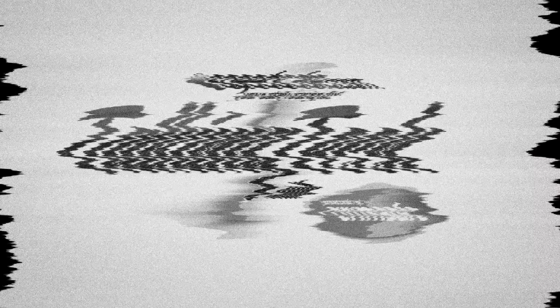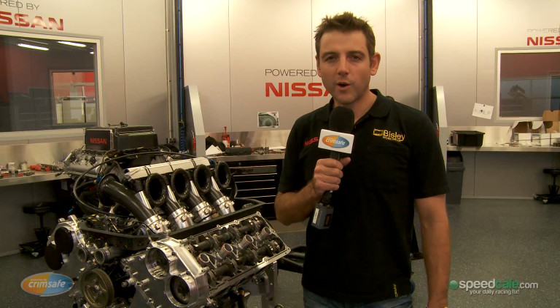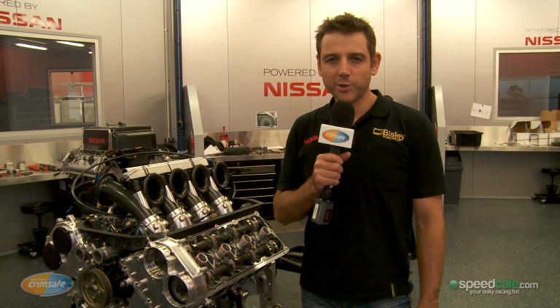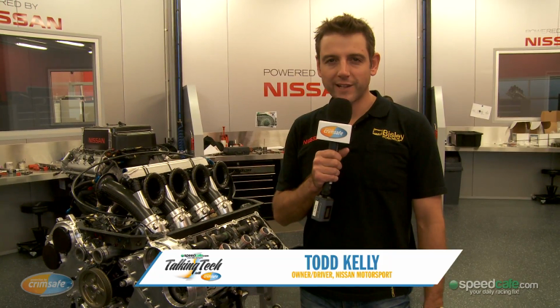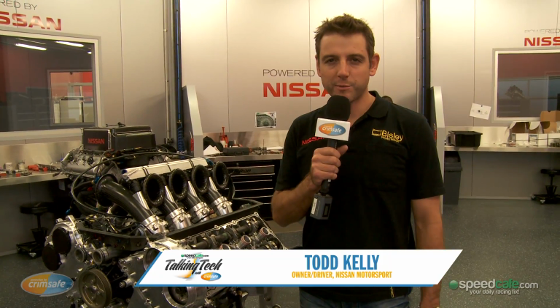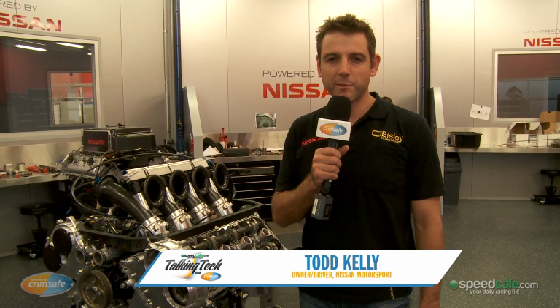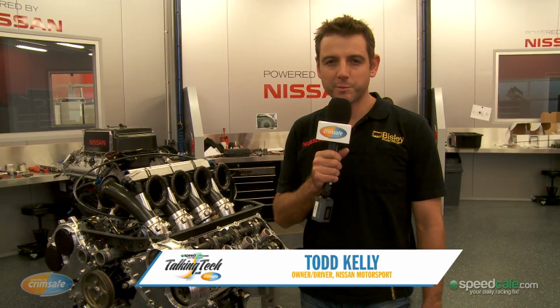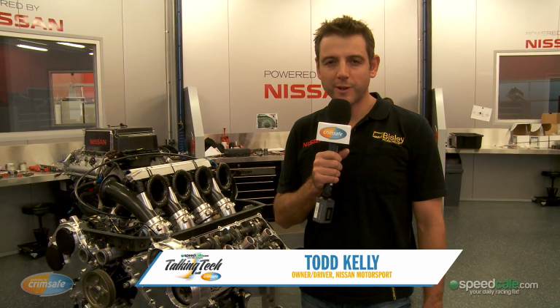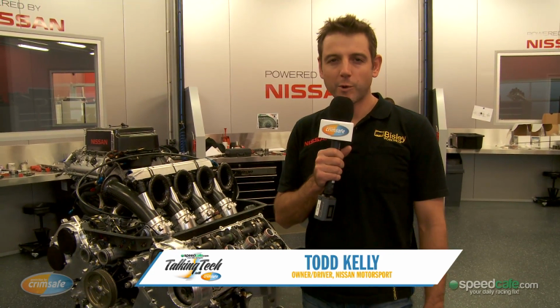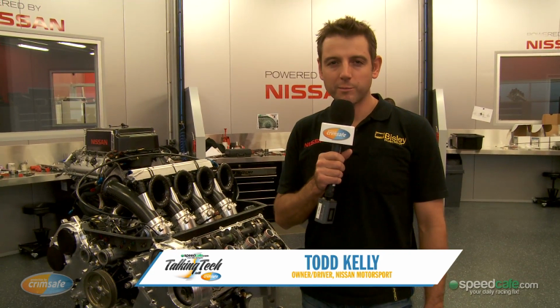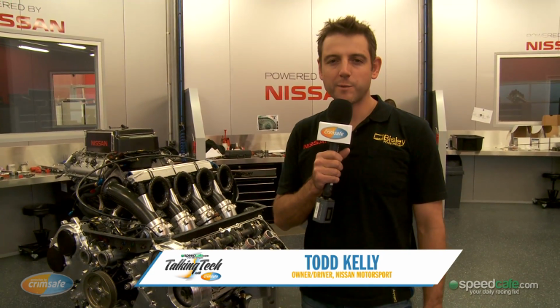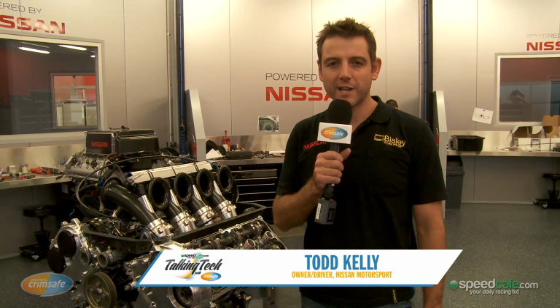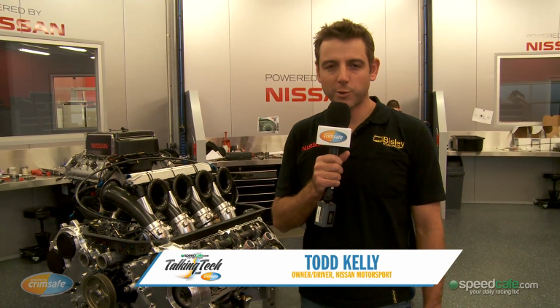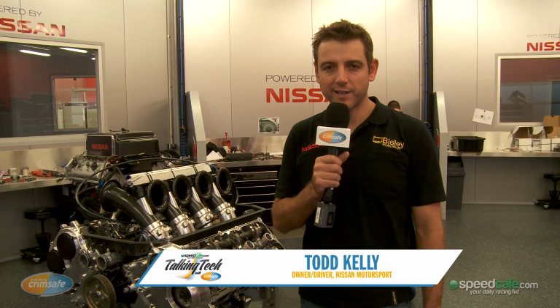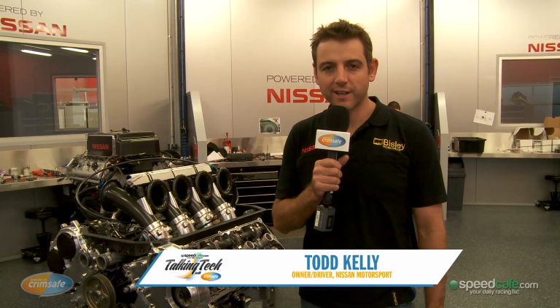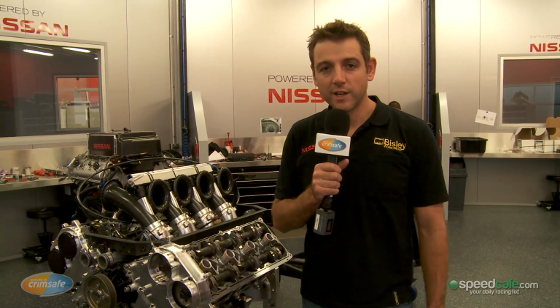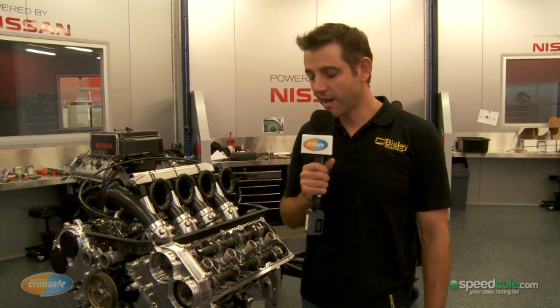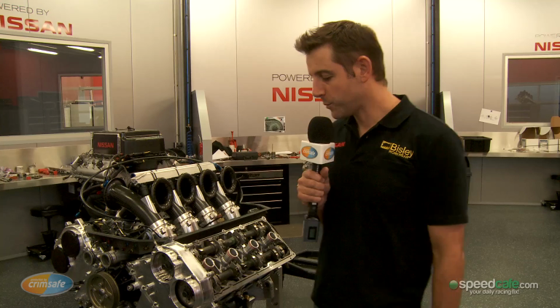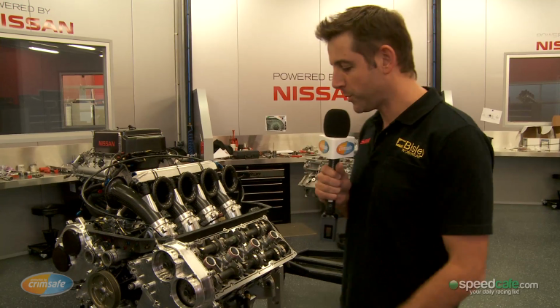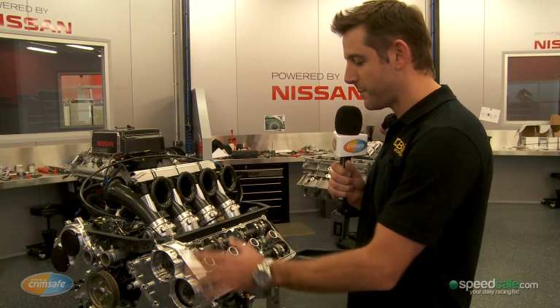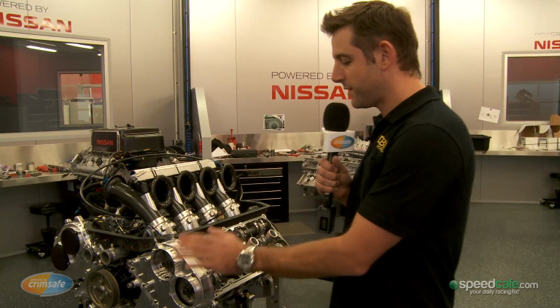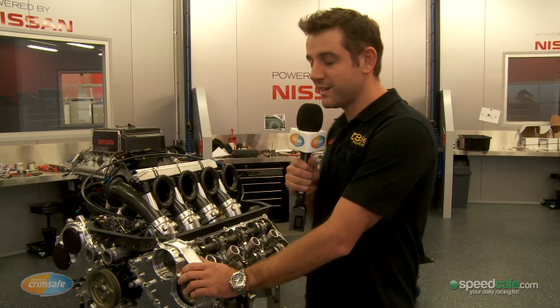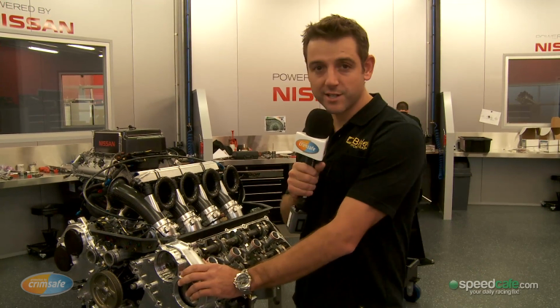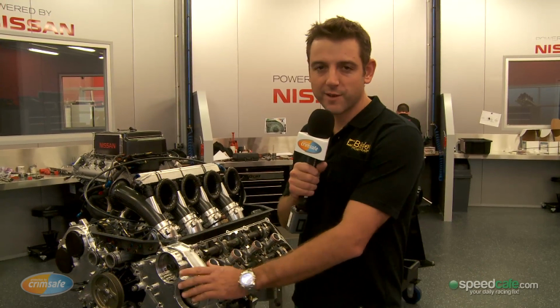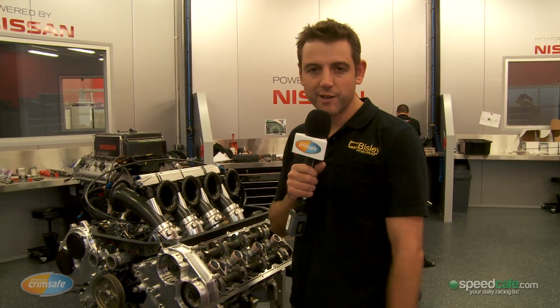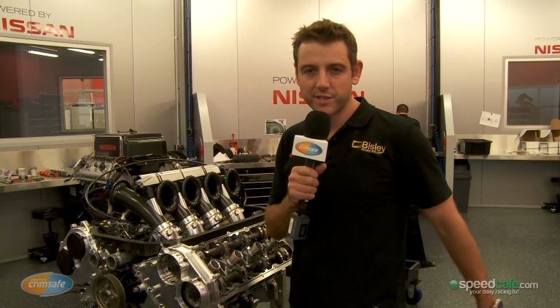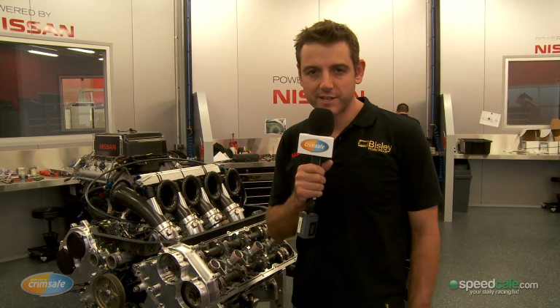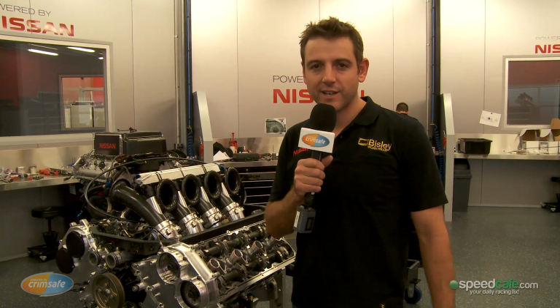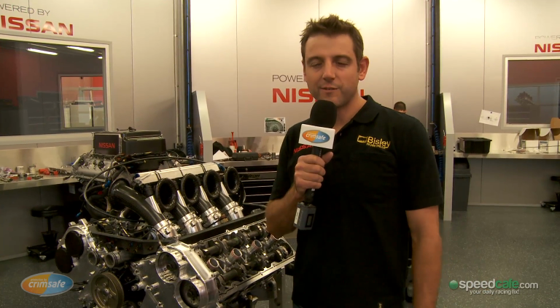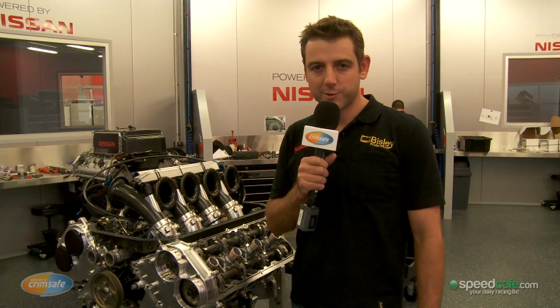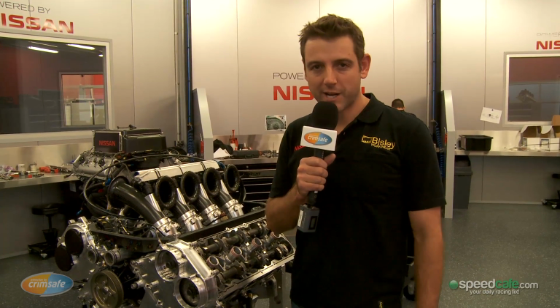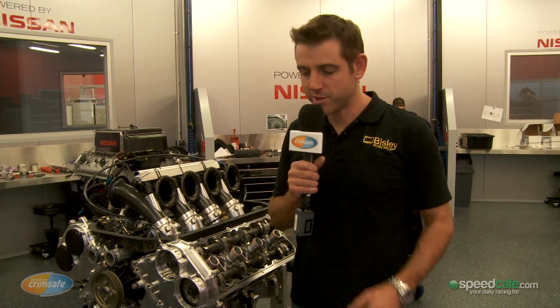Hi, I'm Todd Kelly from Nissan Motorsport. Welcome to Crimsafe Talking Tech. Today we're talking about the Nissan VK56 V8 Supercar engine.